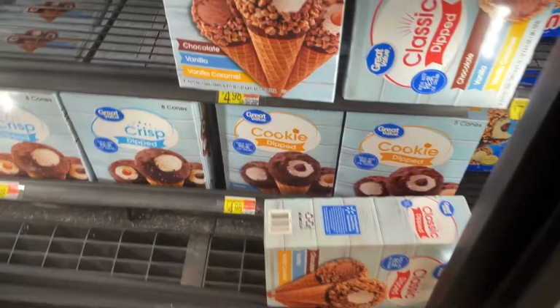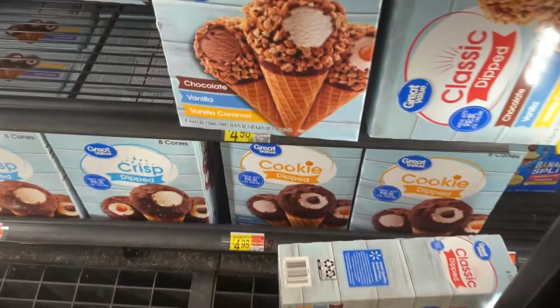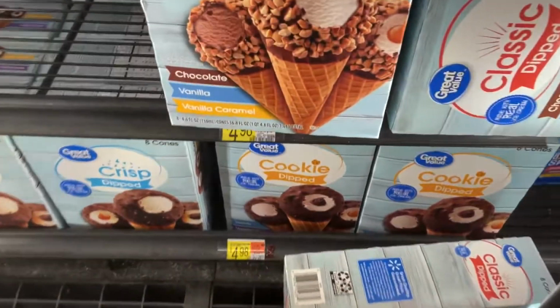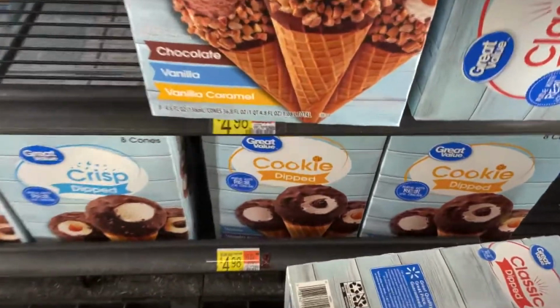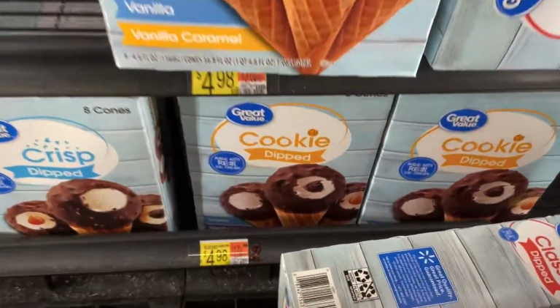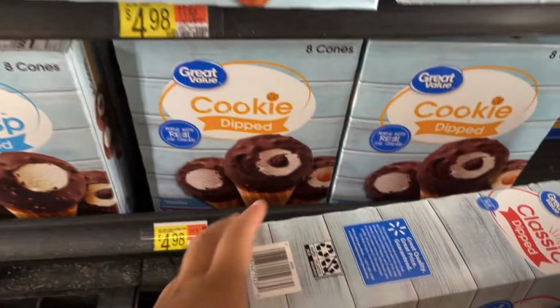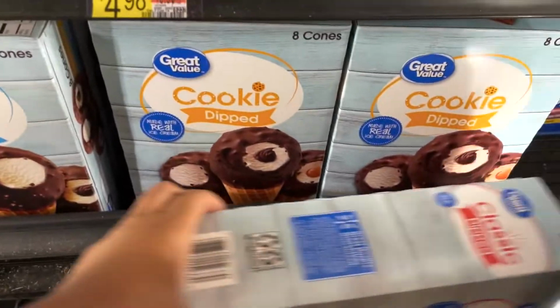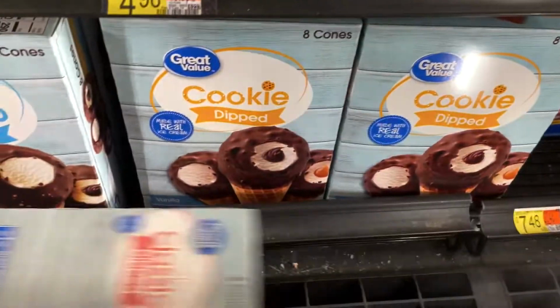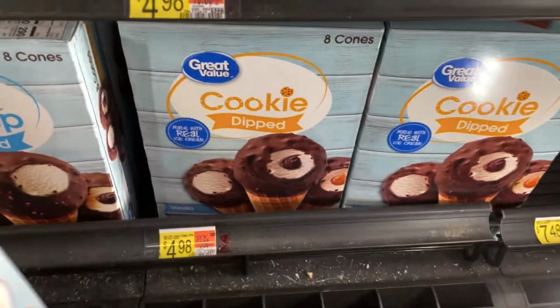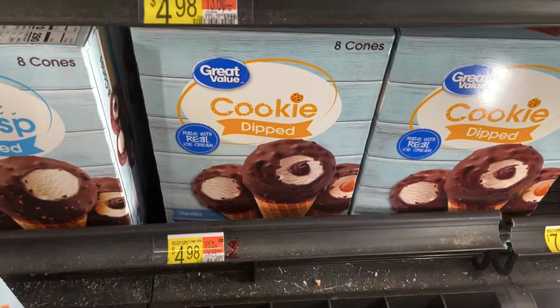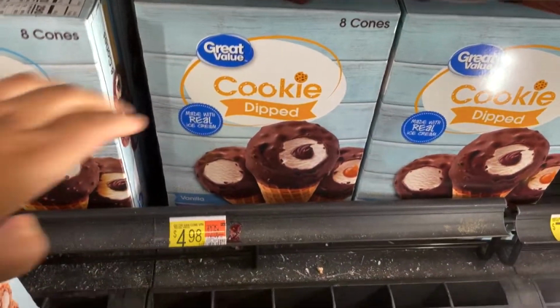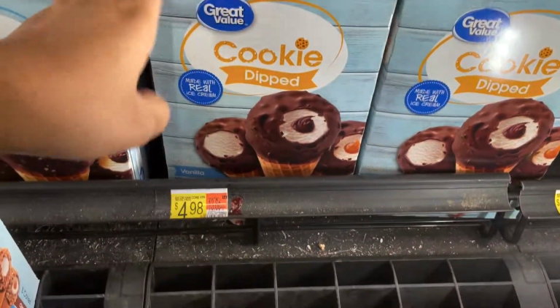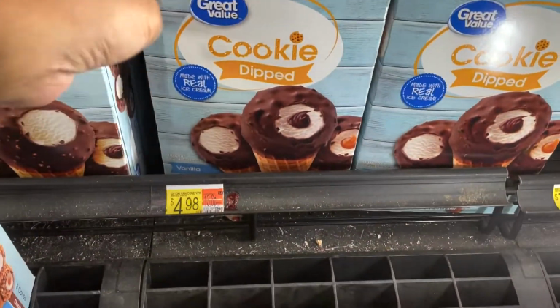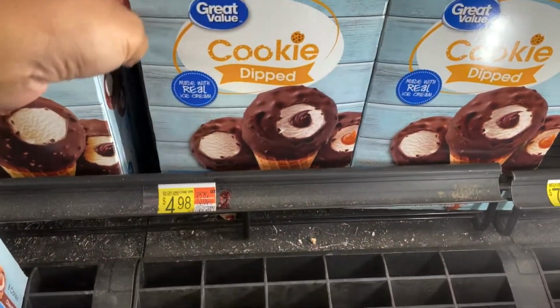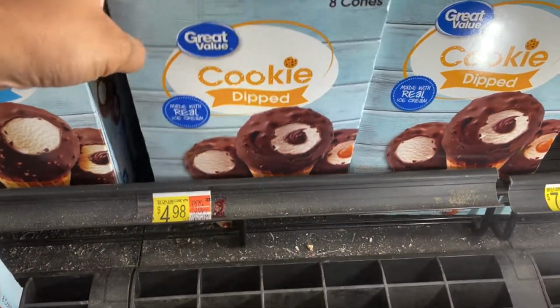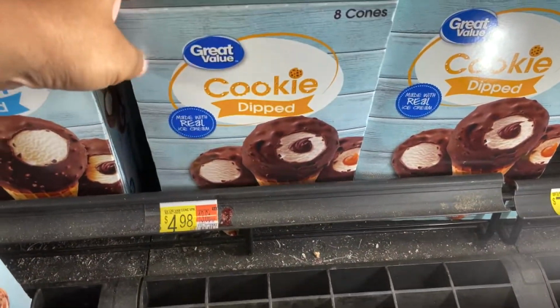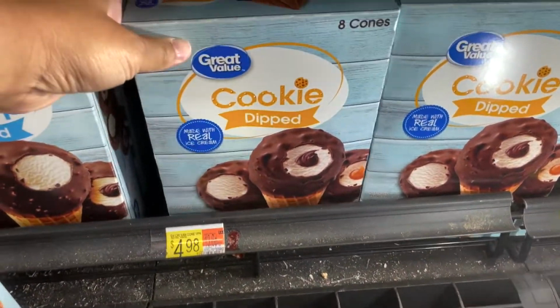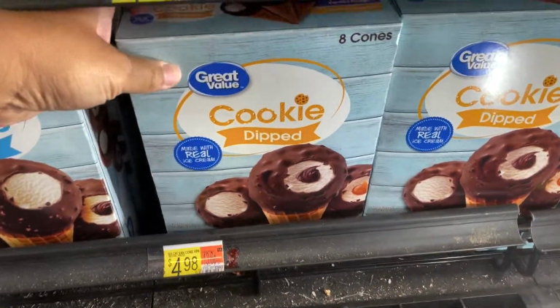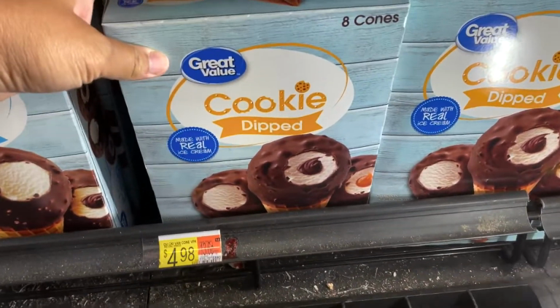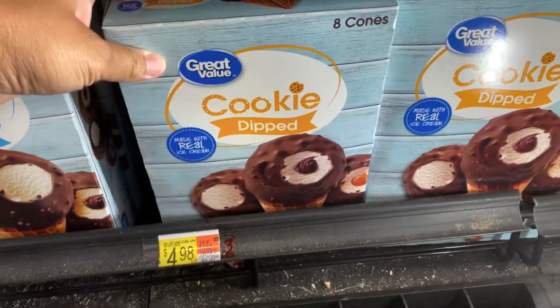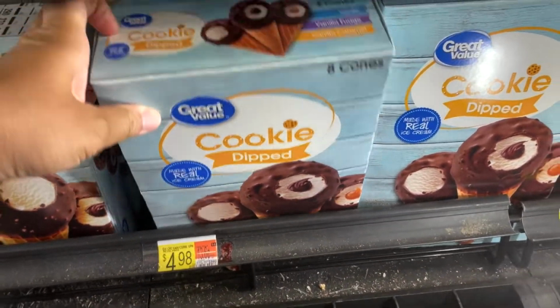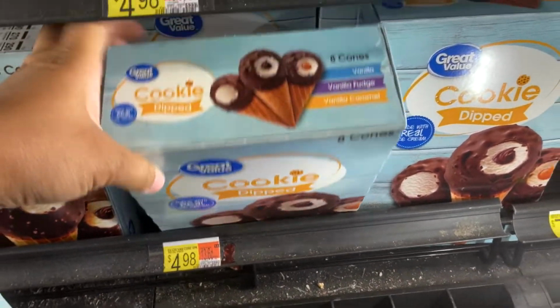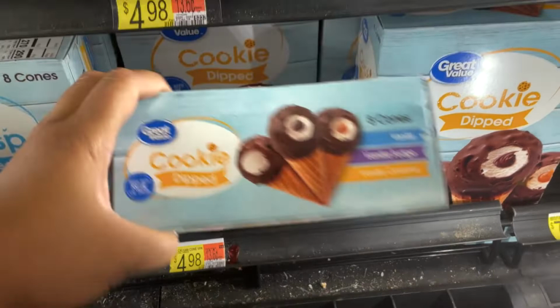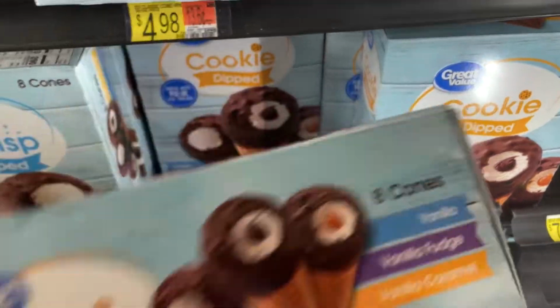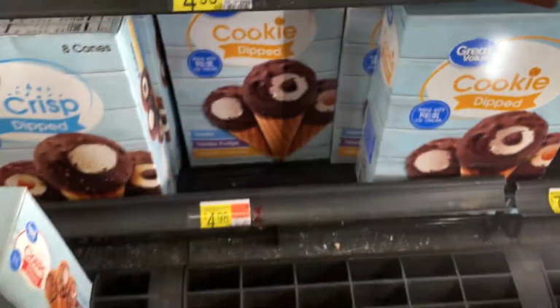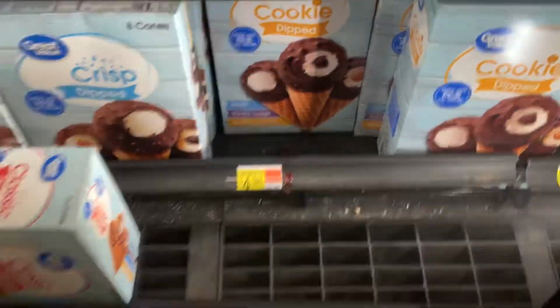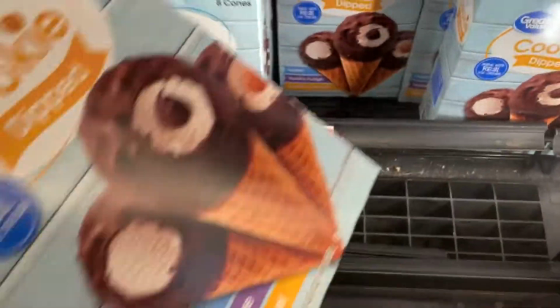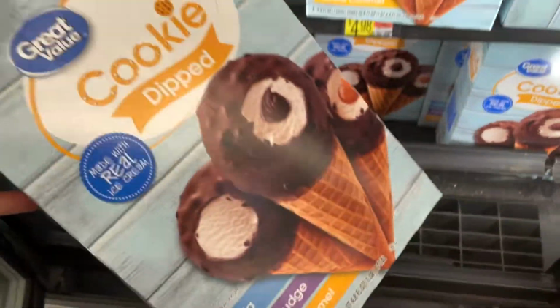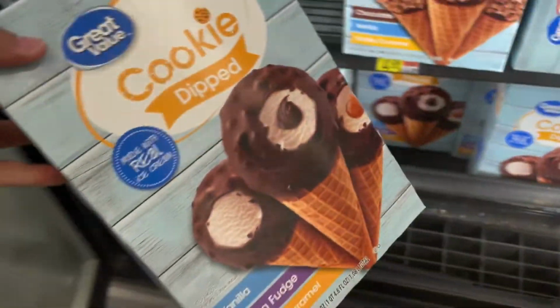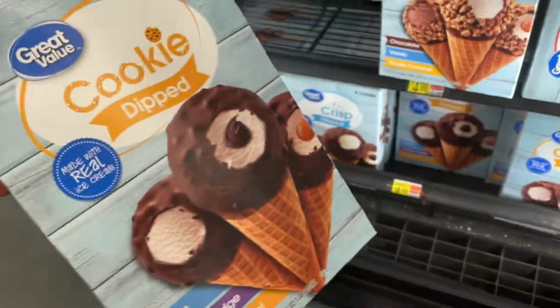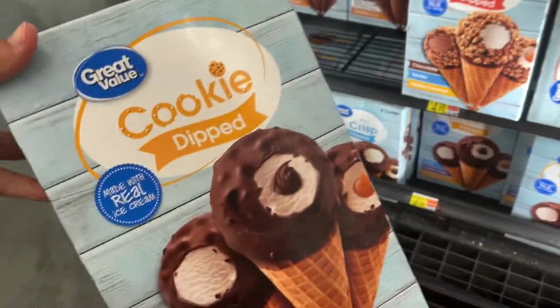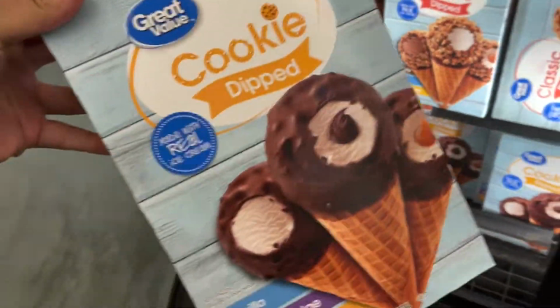I saw these on another creator's page — these cookie dips made with real ice cream. There are eight cones in there. We're having a party this weekend so I'm gonna grab some of these and give them a try.